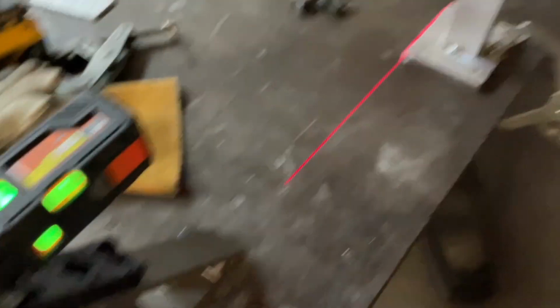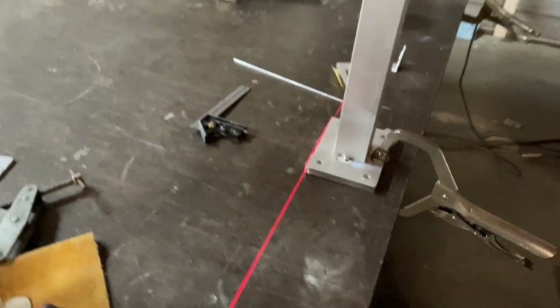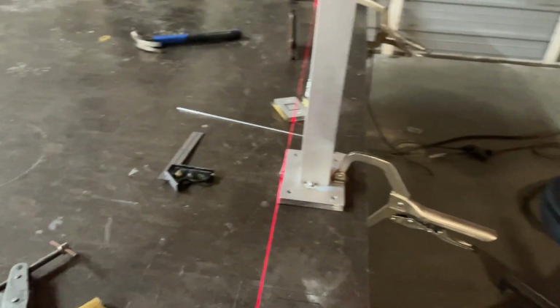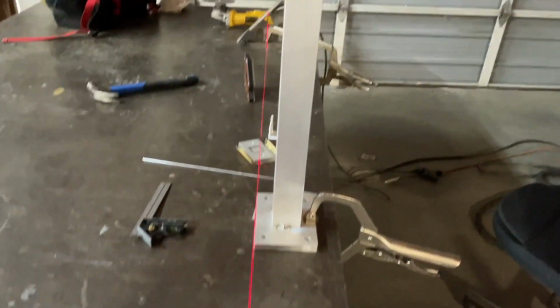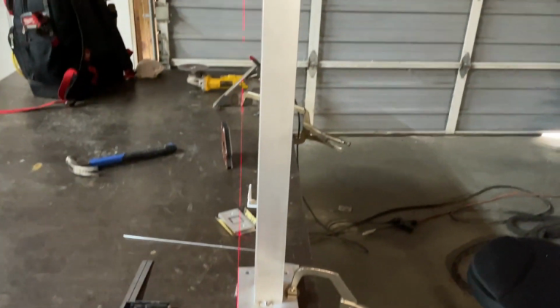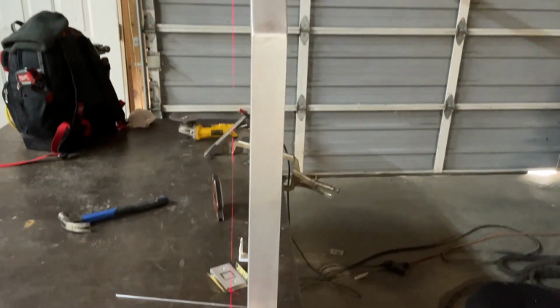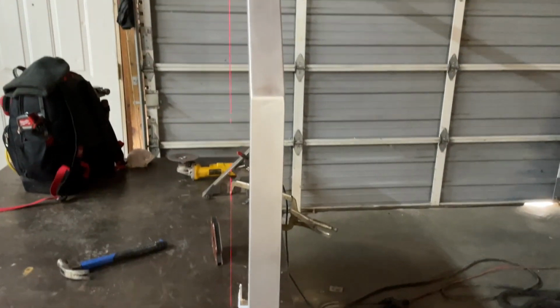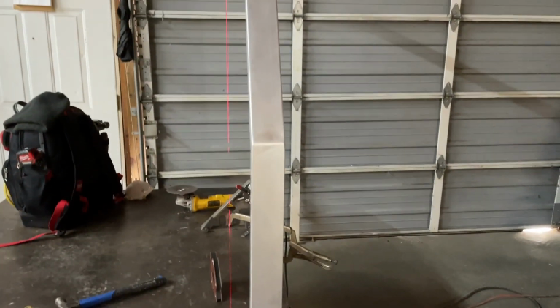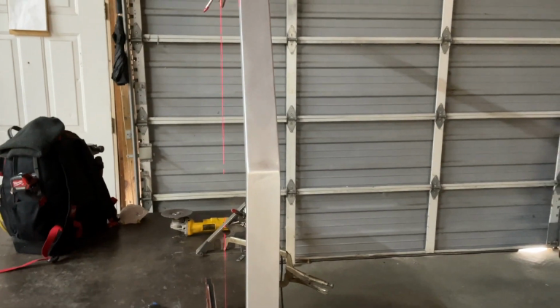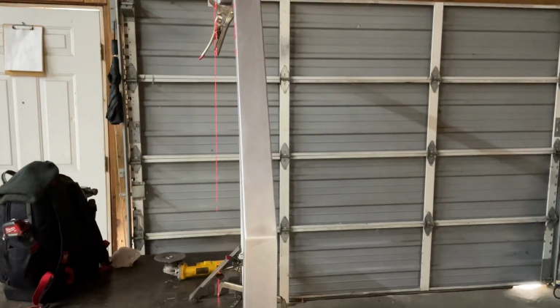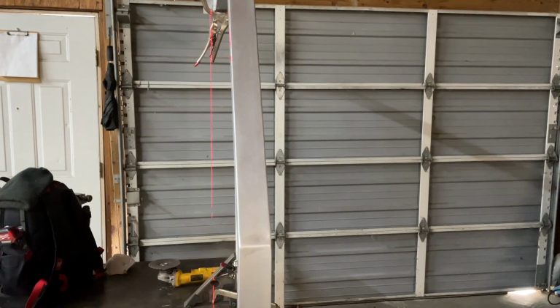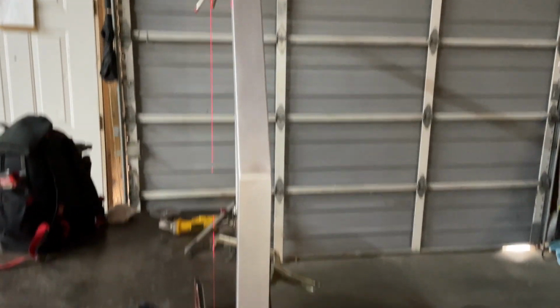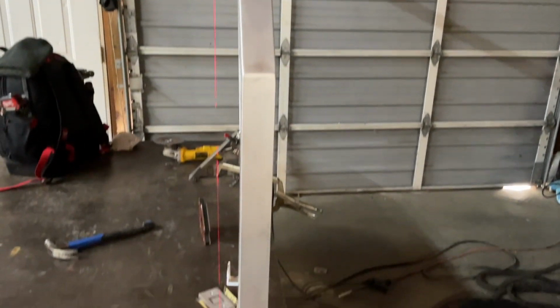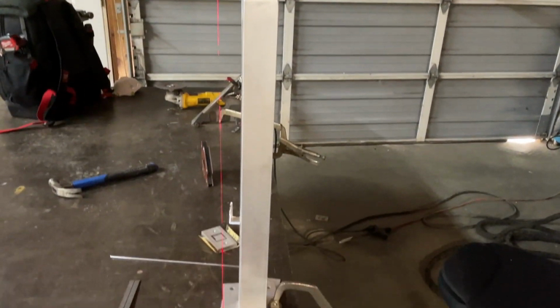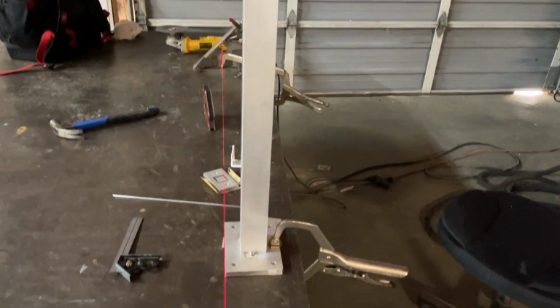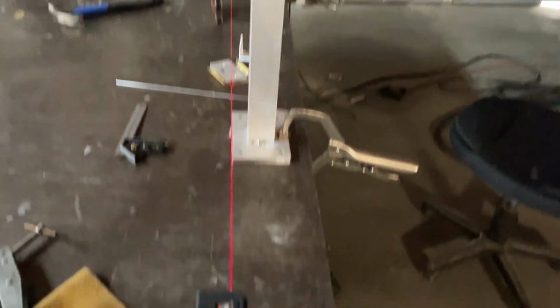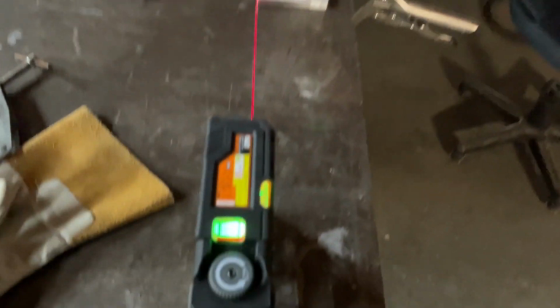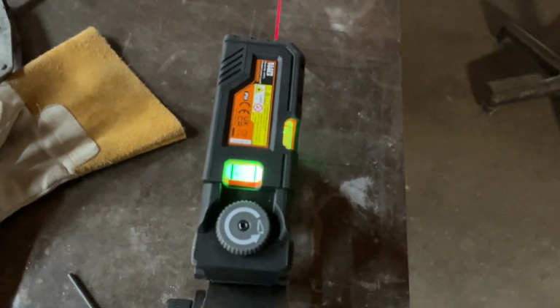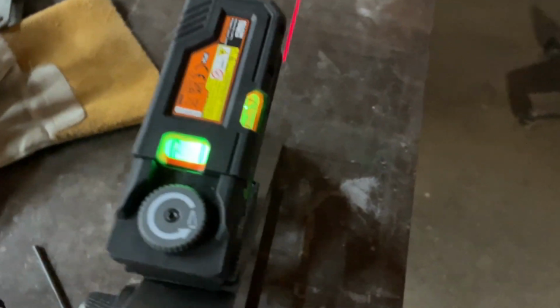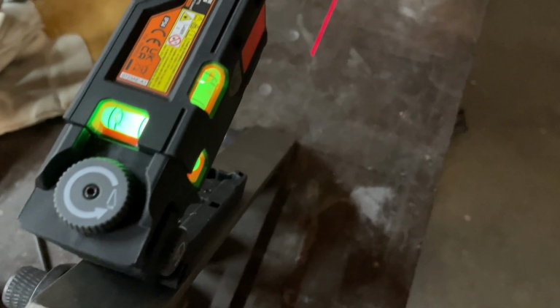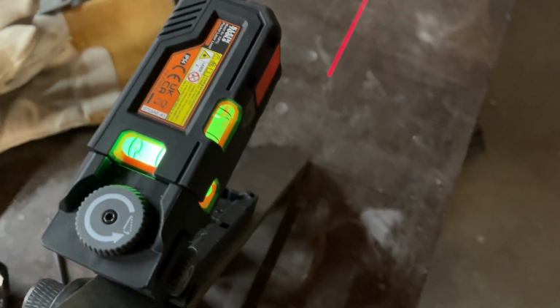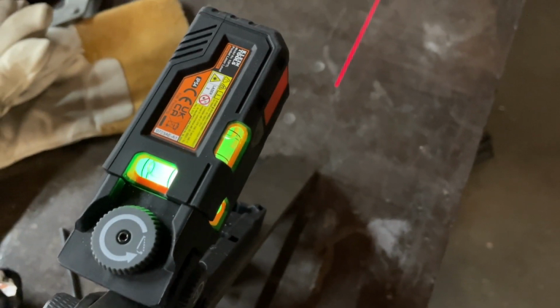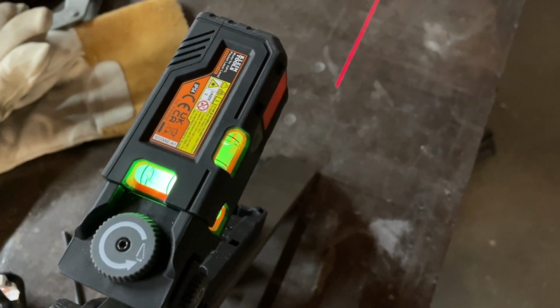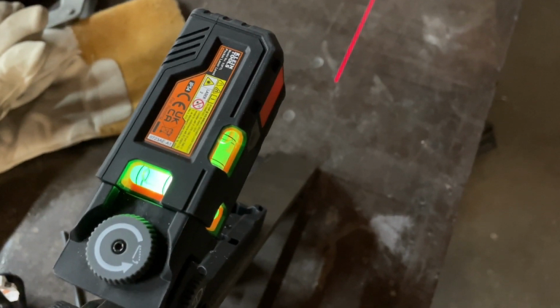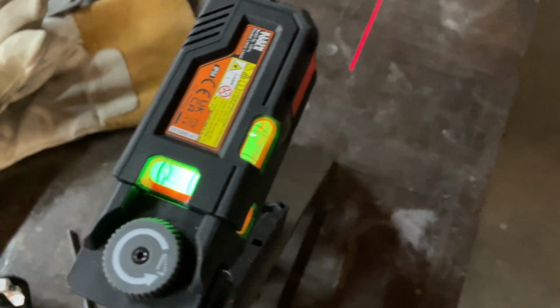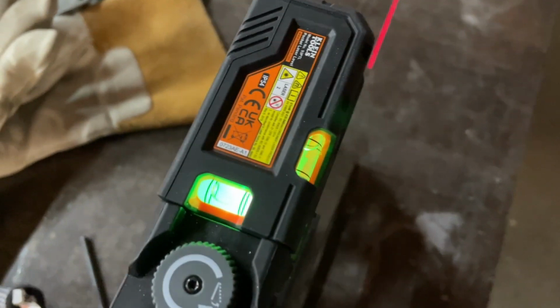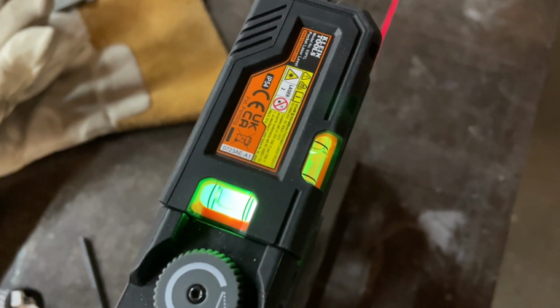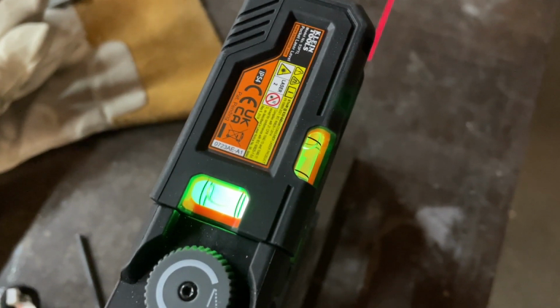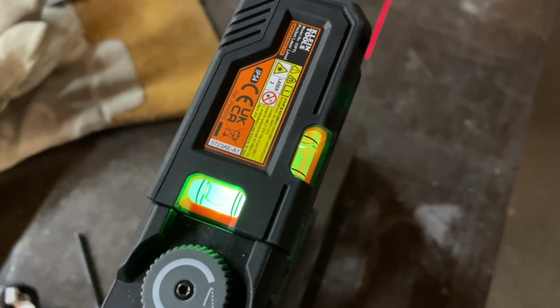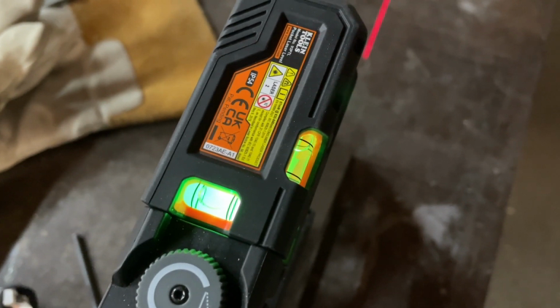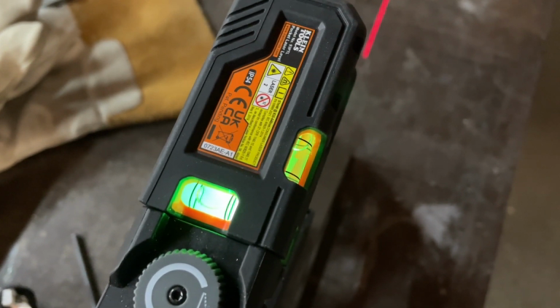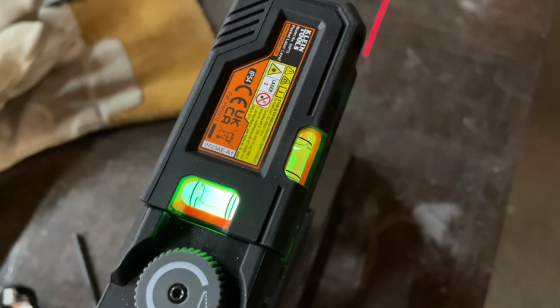I know everybody probably has an amazingly awesome welding table that's really flat, but this one is not. So I kind of wanted to try one of these out — this is a Klein Tools pocket laser, model 93PTL.